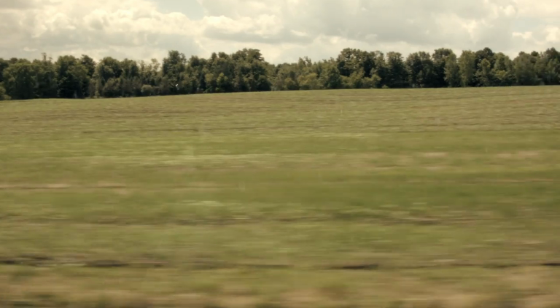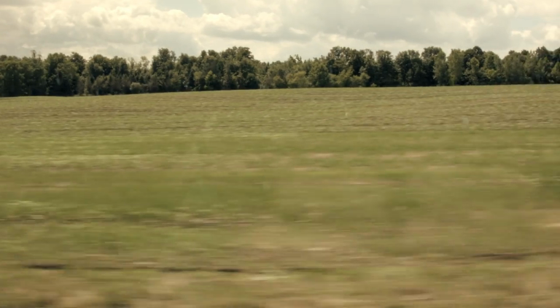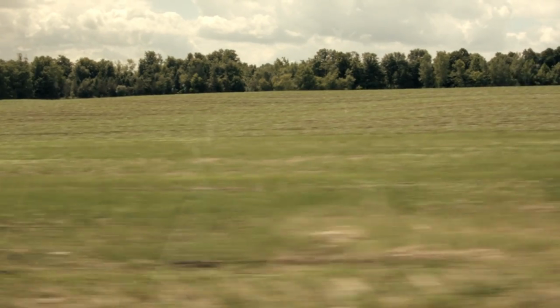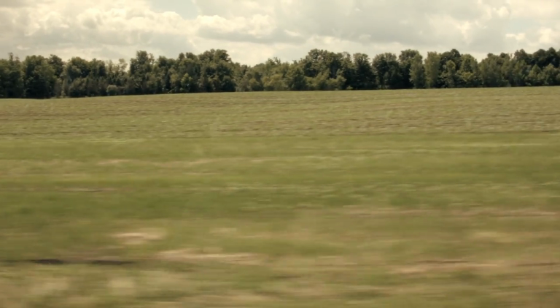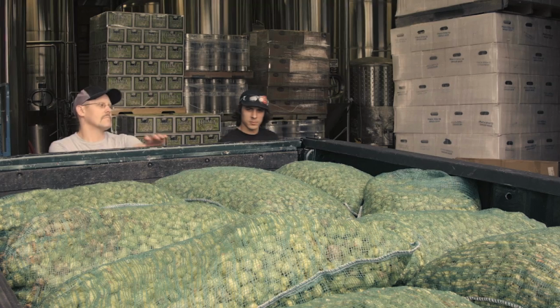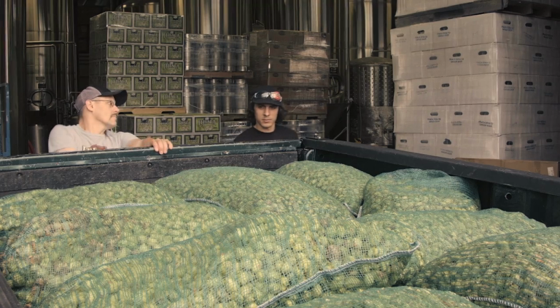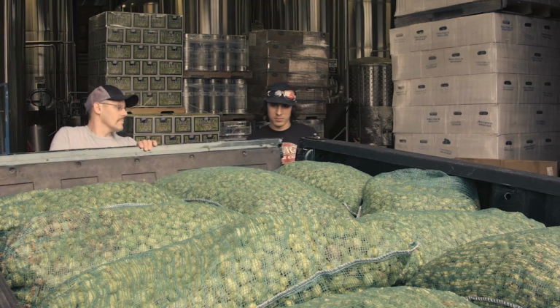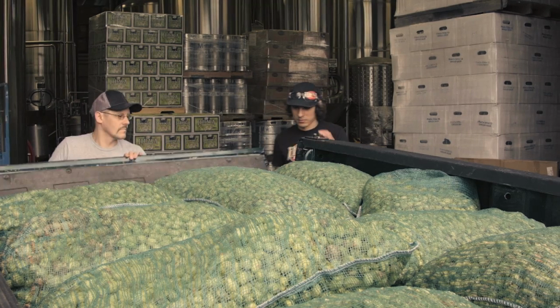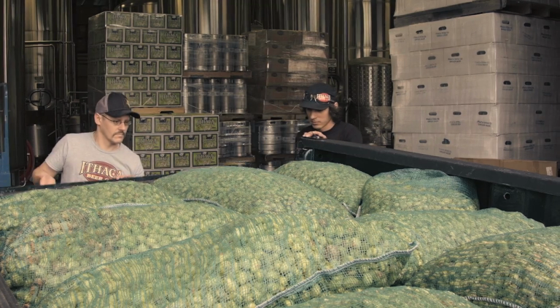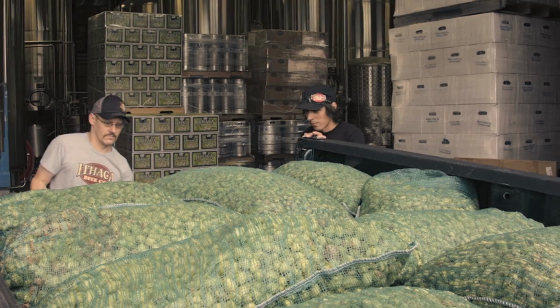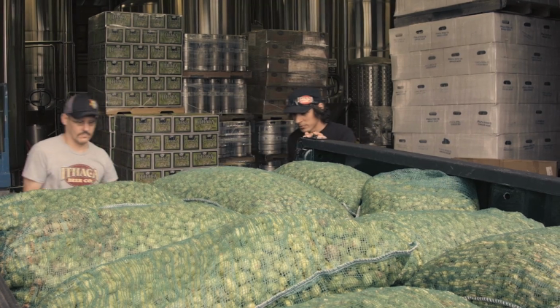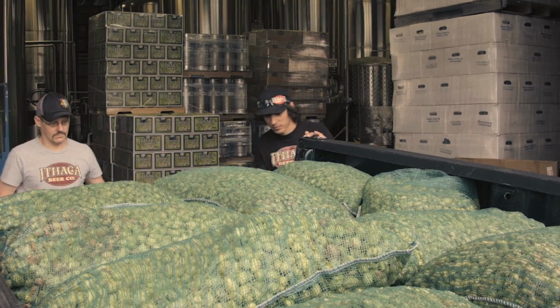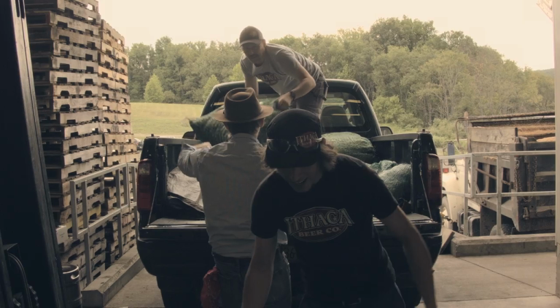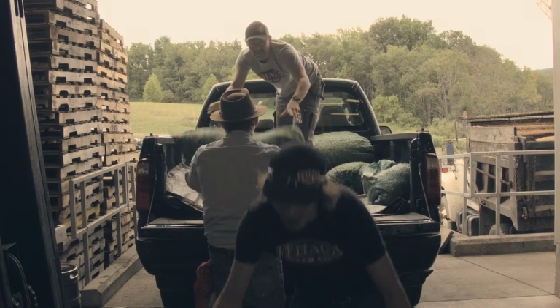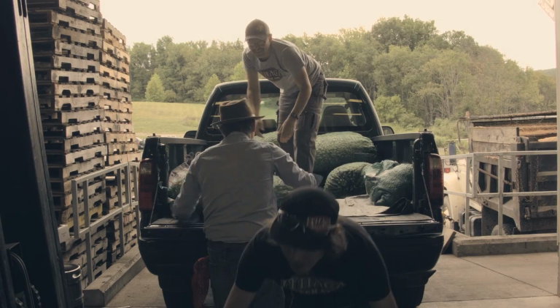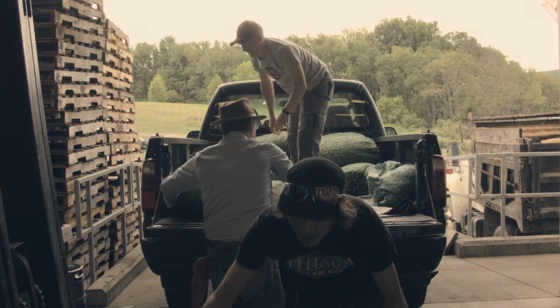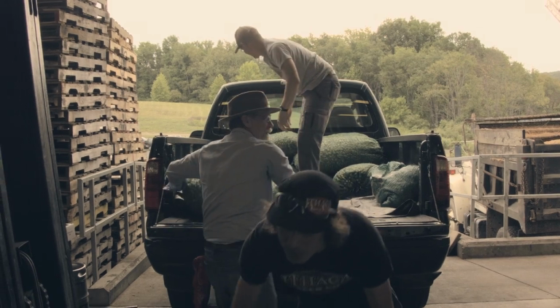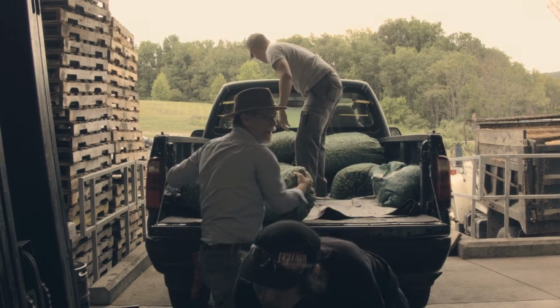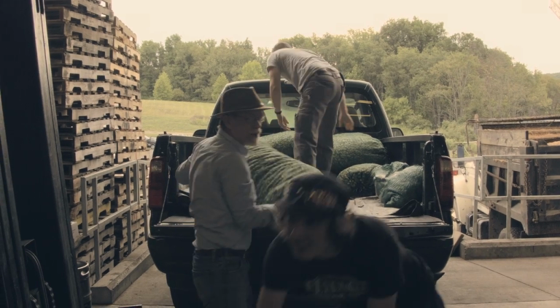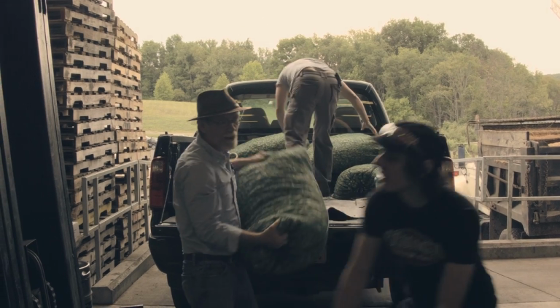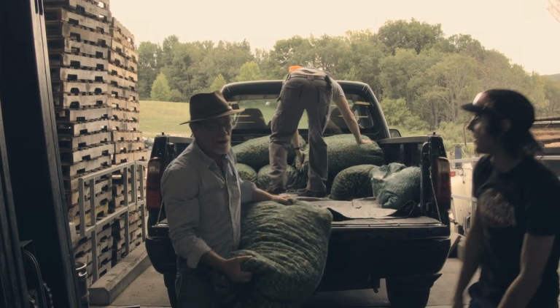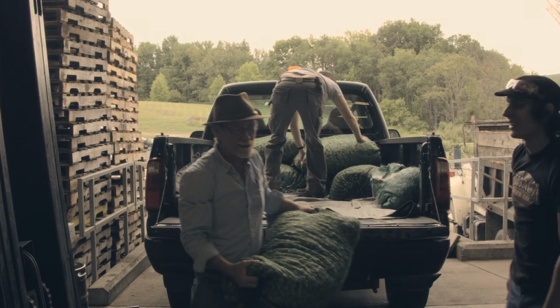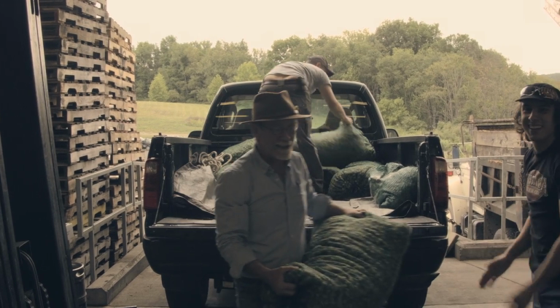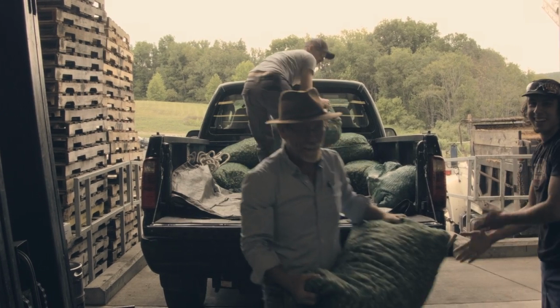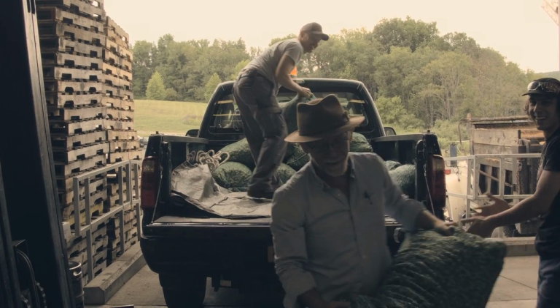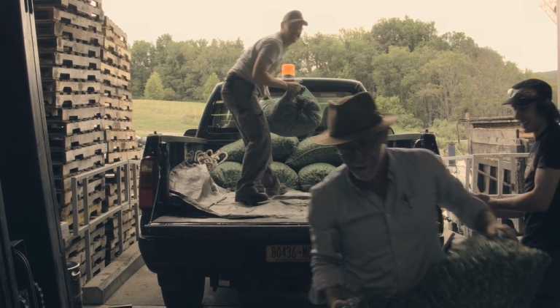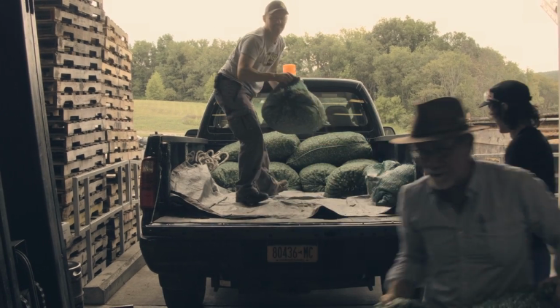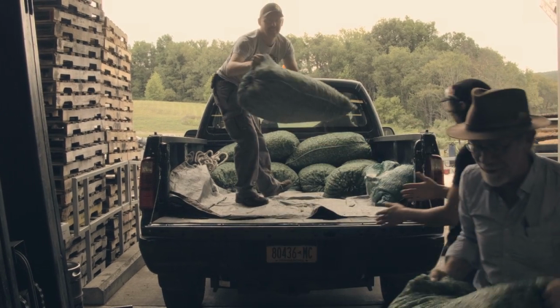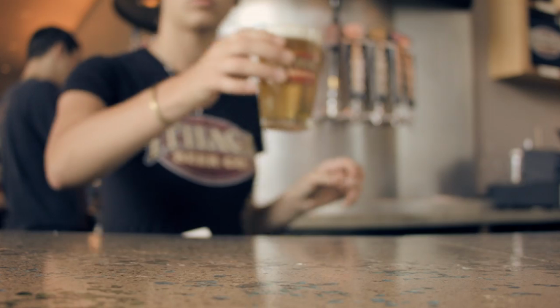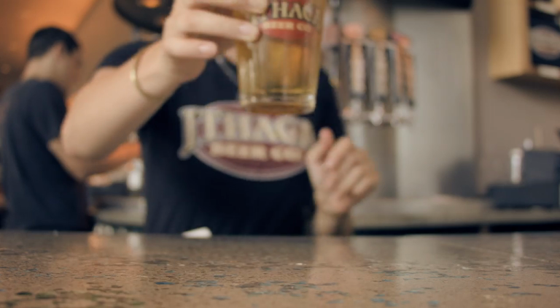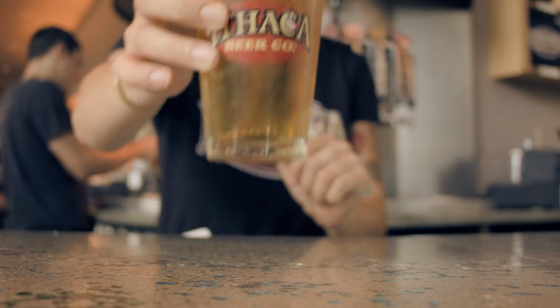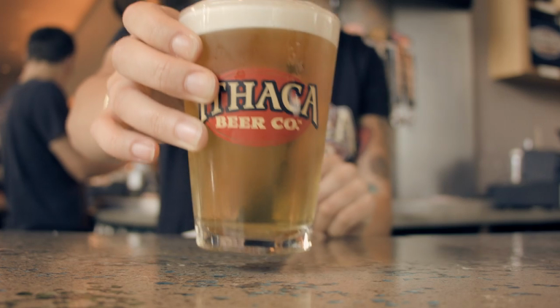All the wet hops are in the whirlpool and also in the mash tun, and then we dry hopped with another 50 pounds of Cascade. It's pretty exciting to do something different this year for that beer.